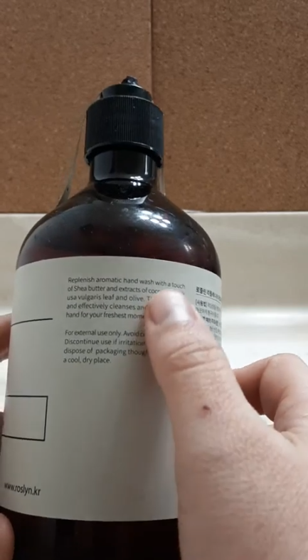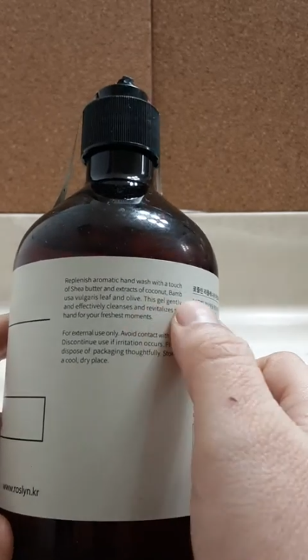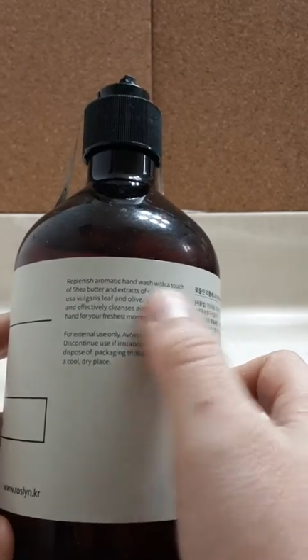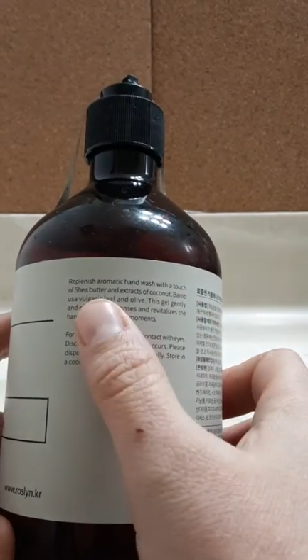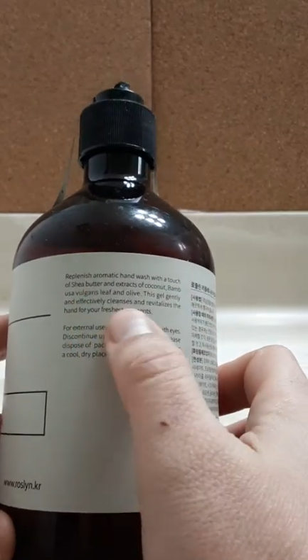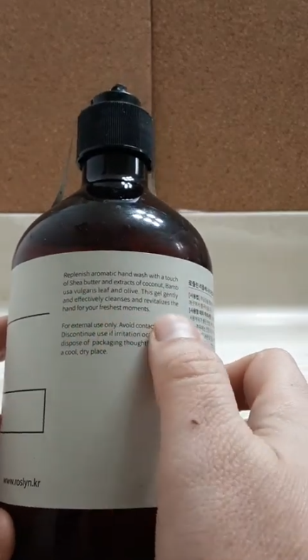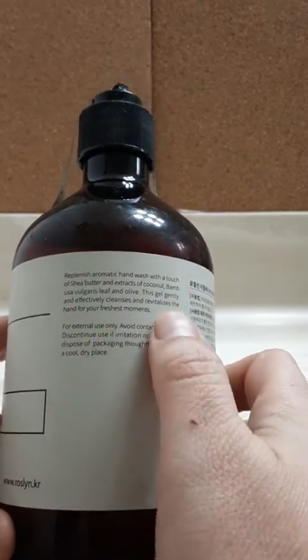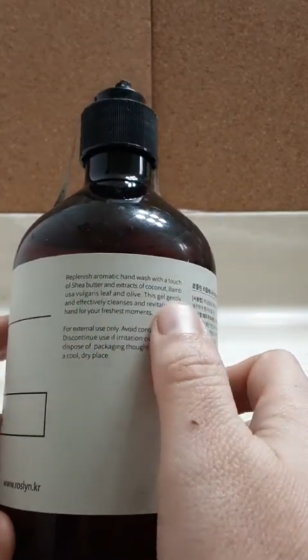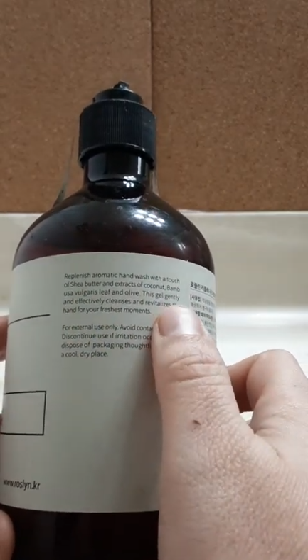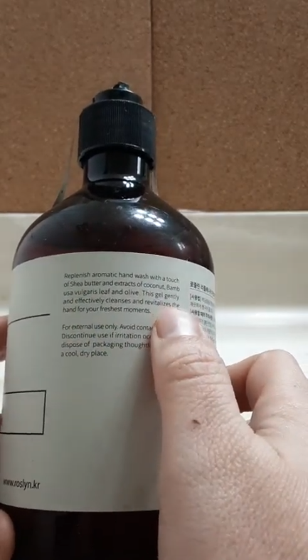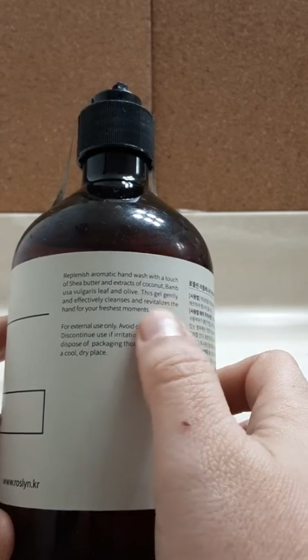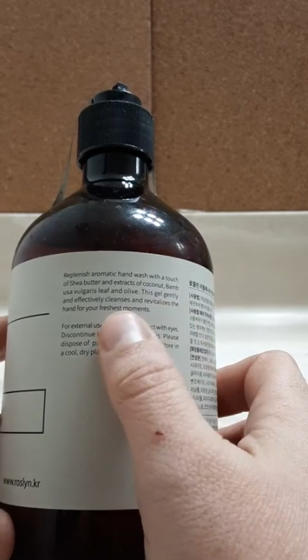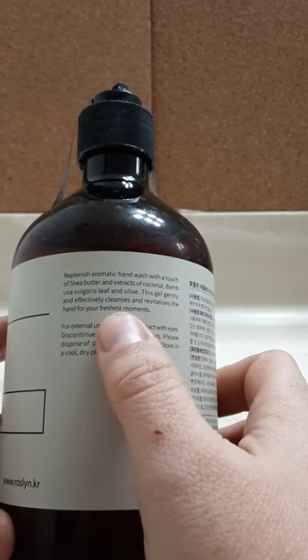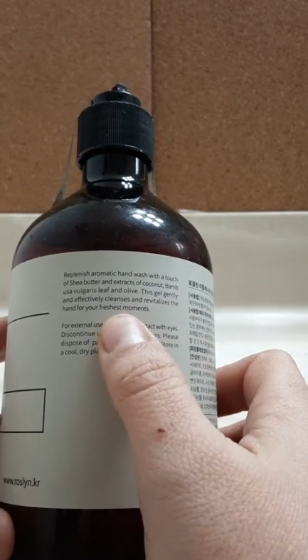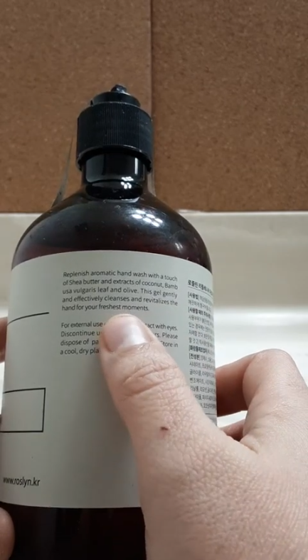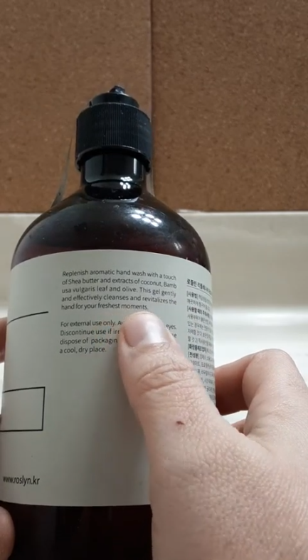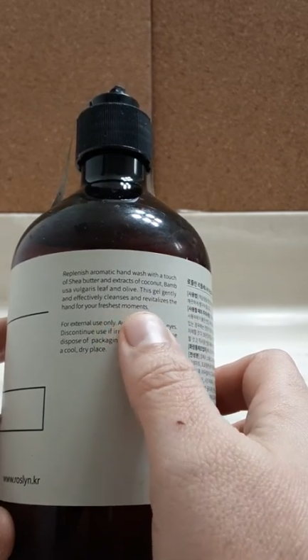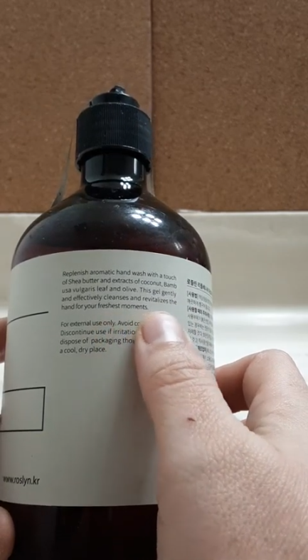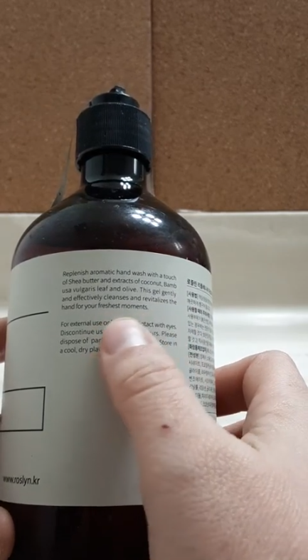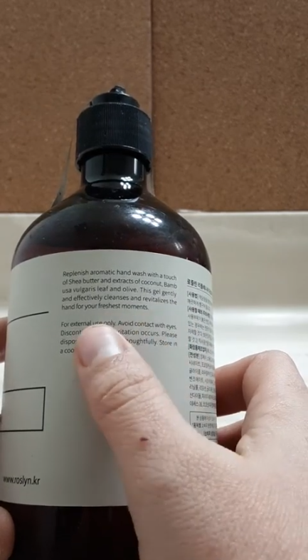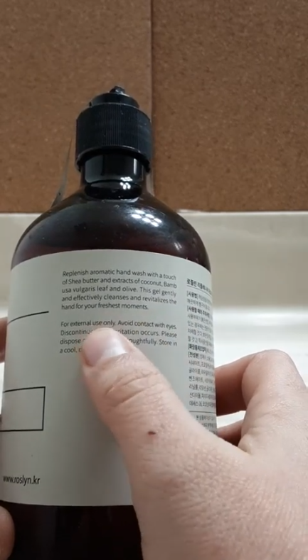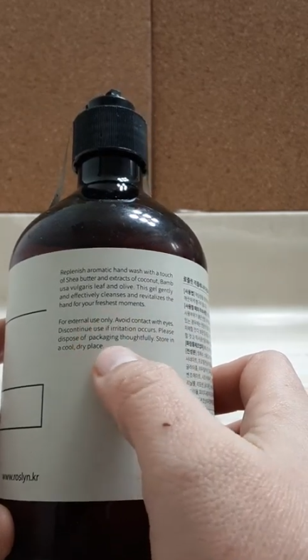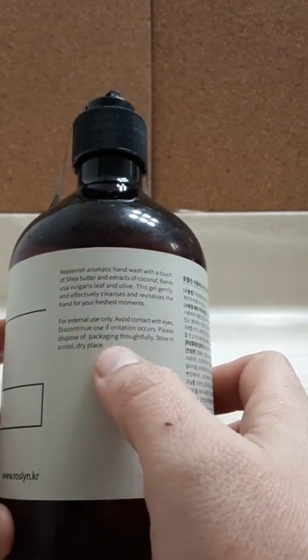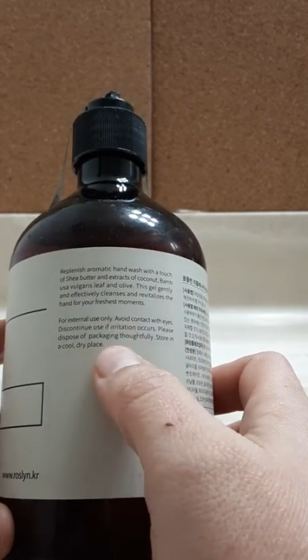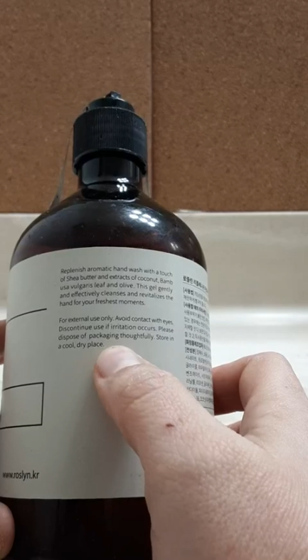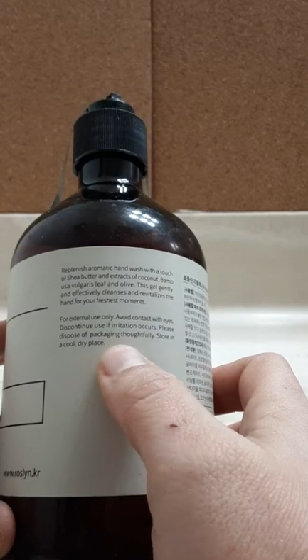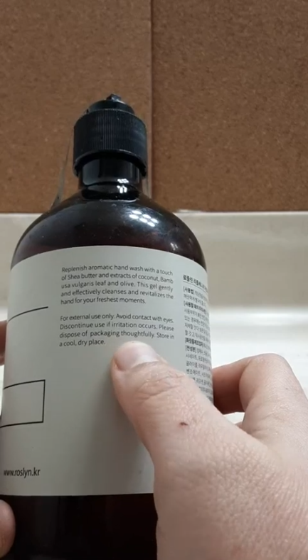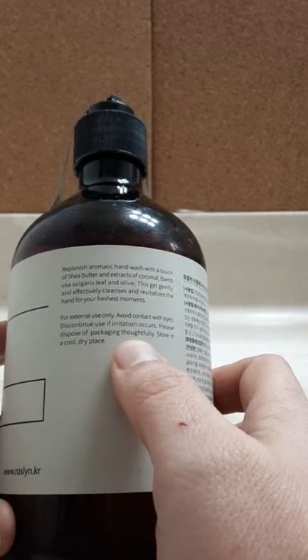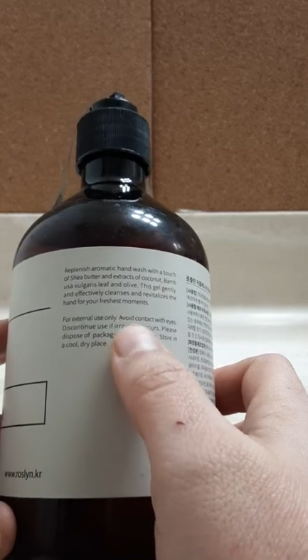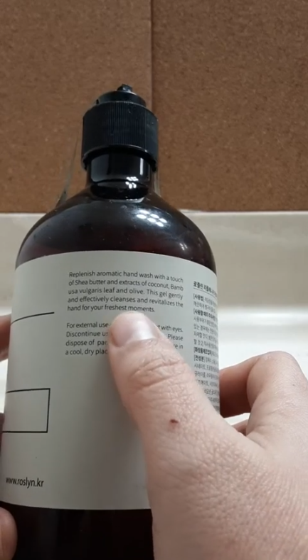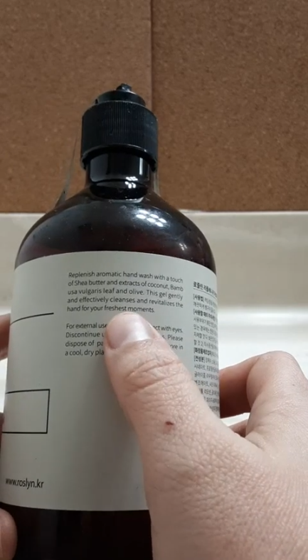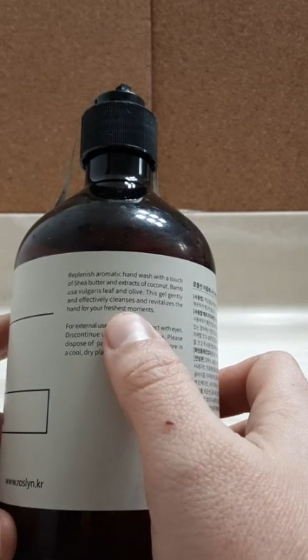I don't know why they split that. And all of this gel gently and effectively cleanses and revitalizes the hands for your freshest moments. Freshest moments, huh?